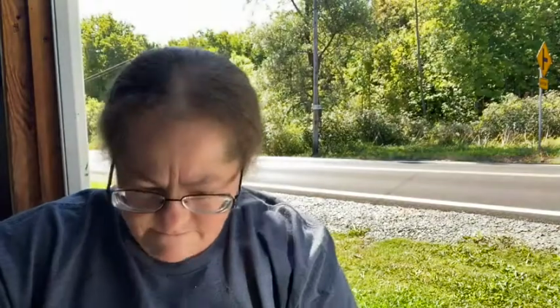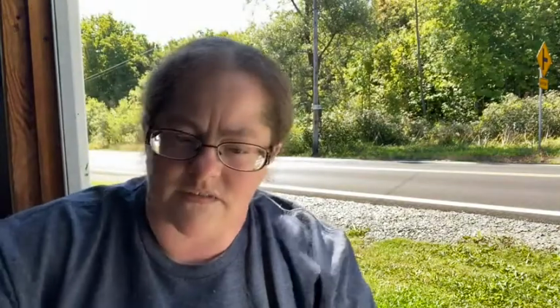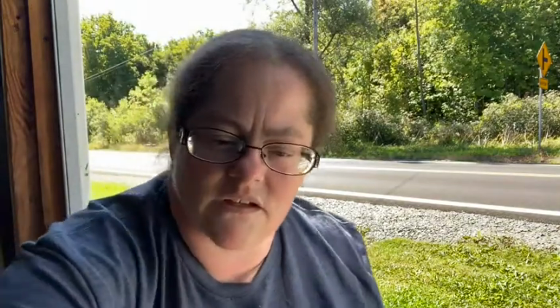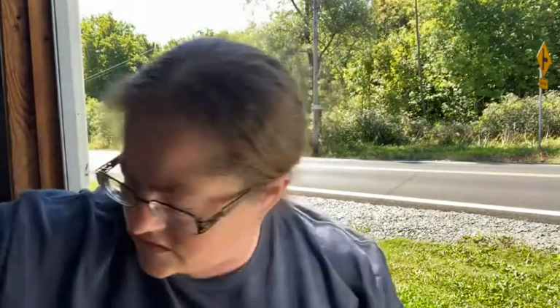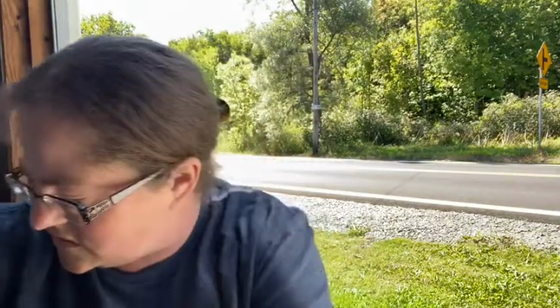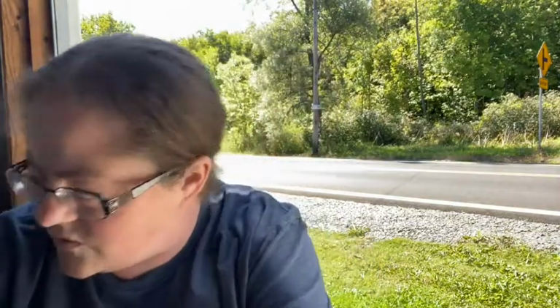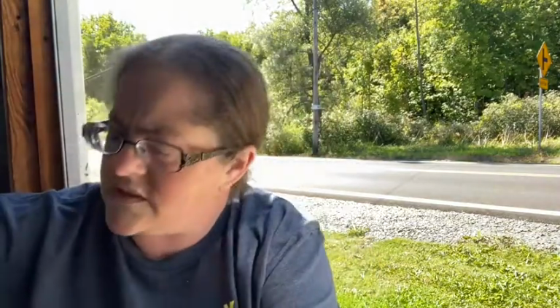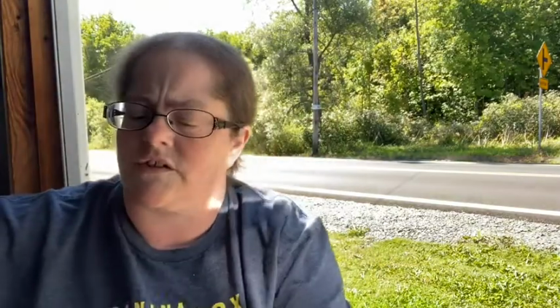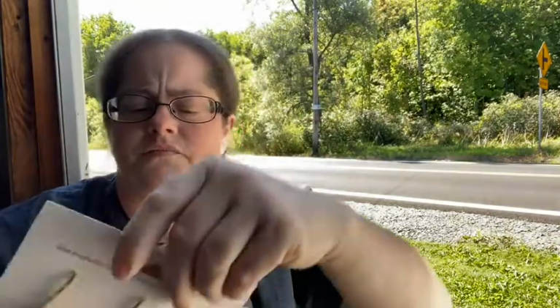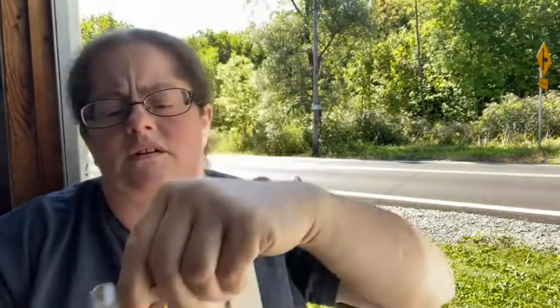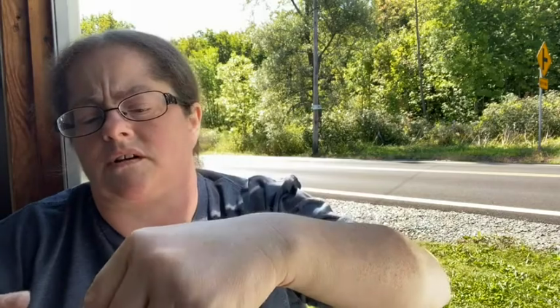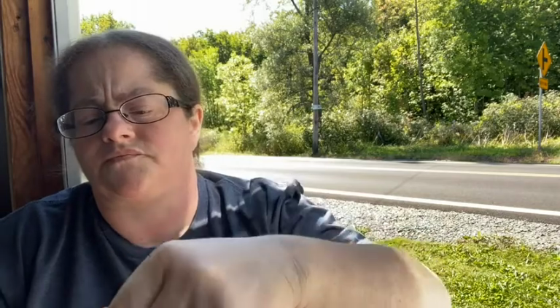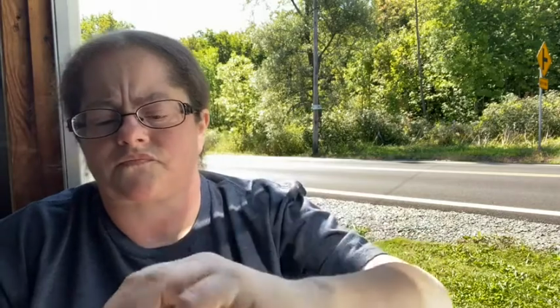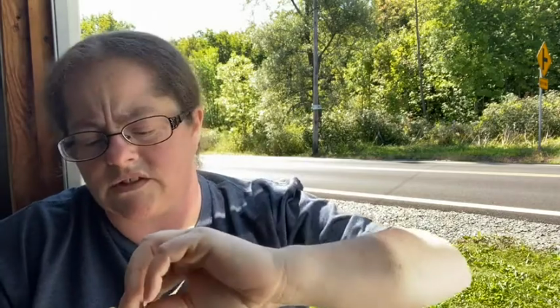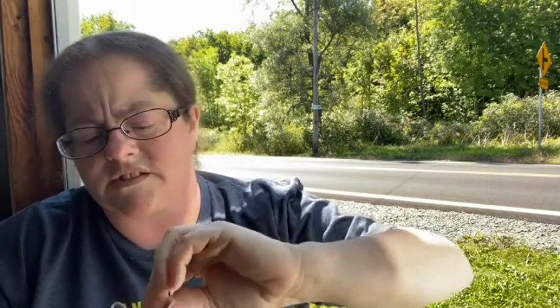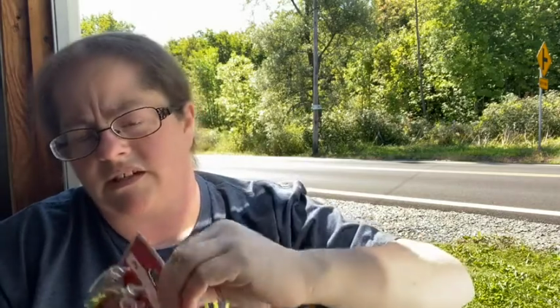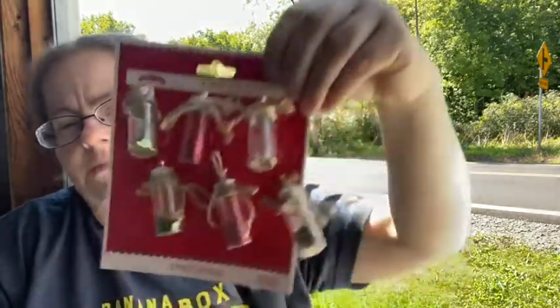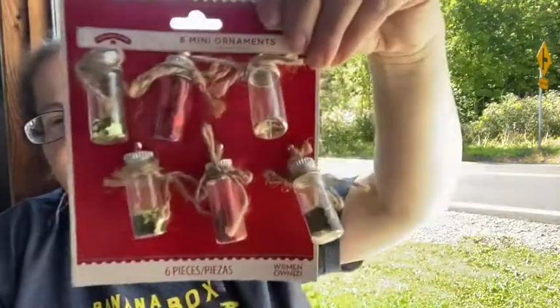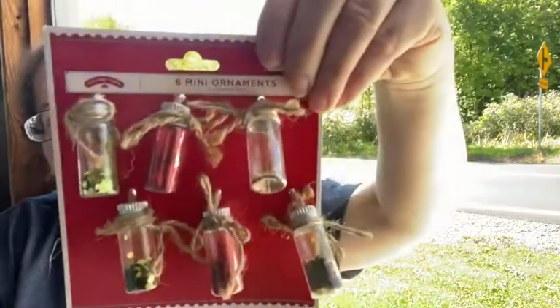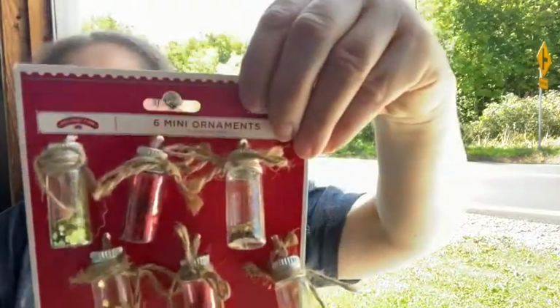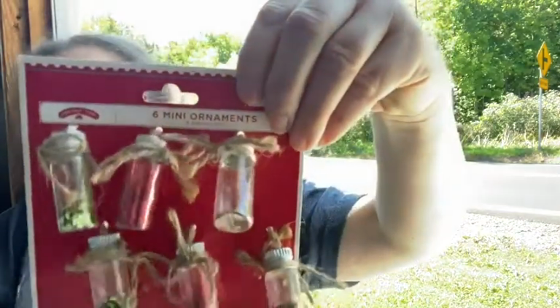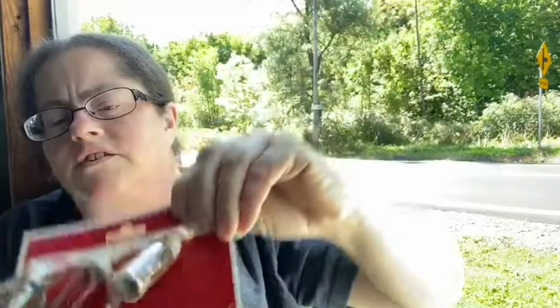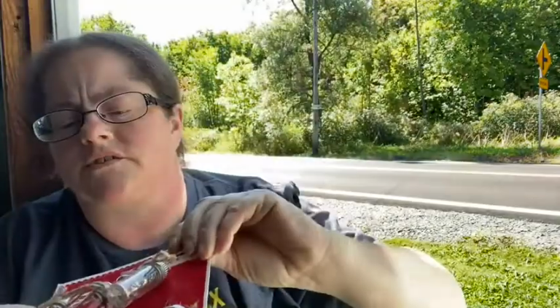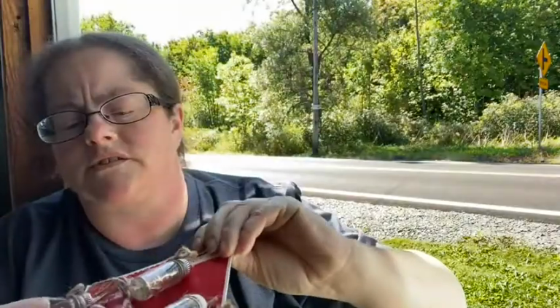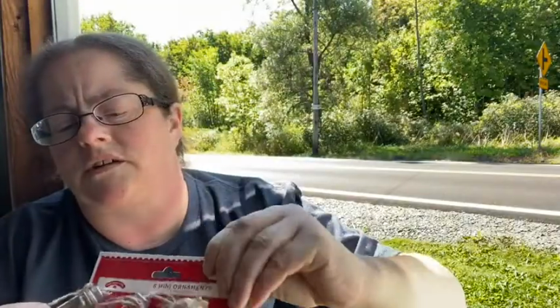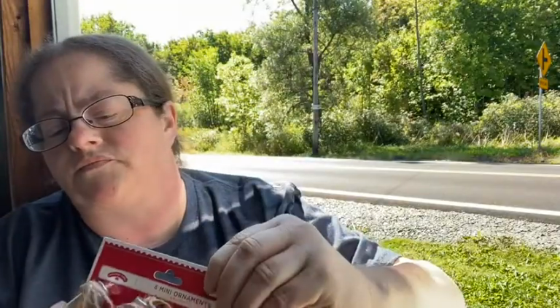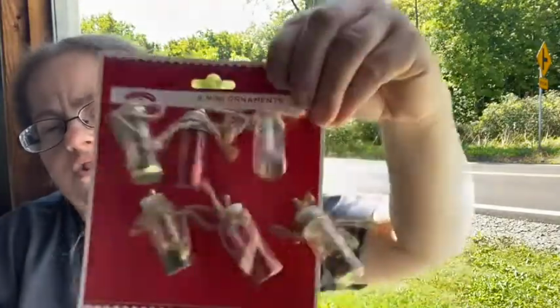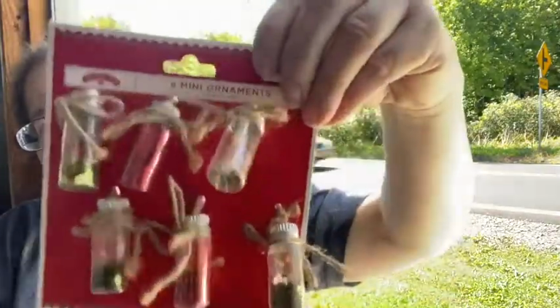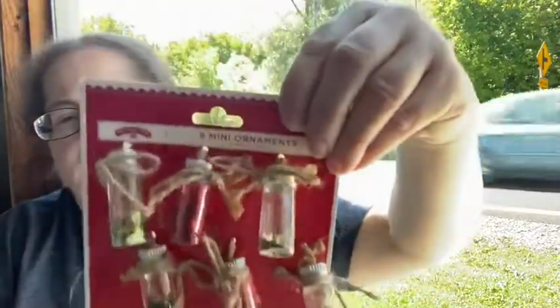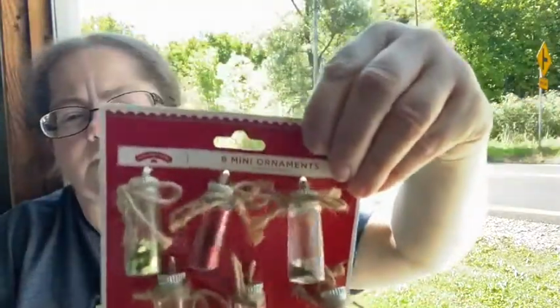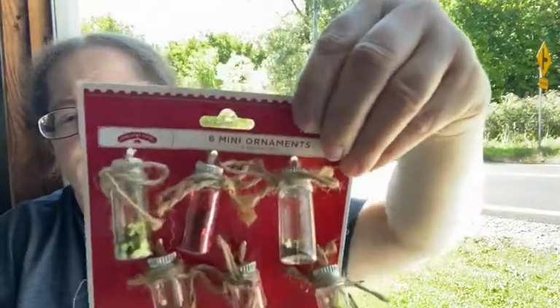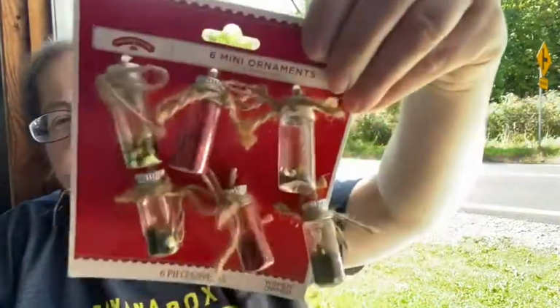These are cute — there are six mini ornaments, but they just have glitter and they're those little jars with the tops.